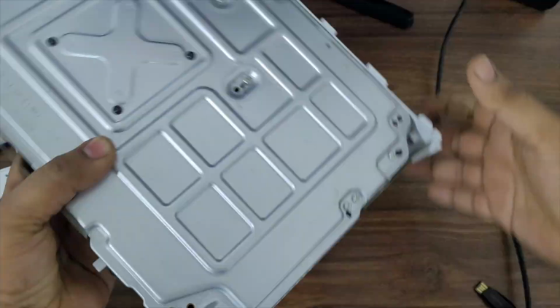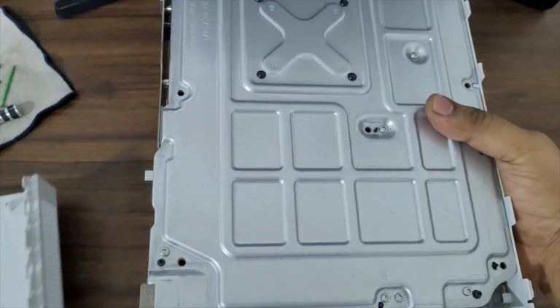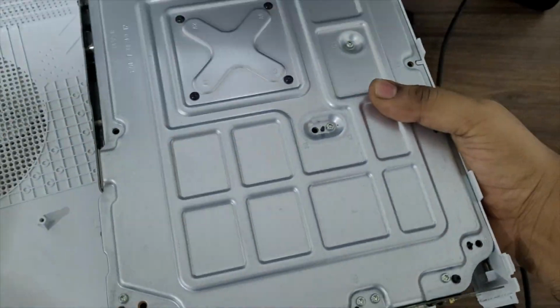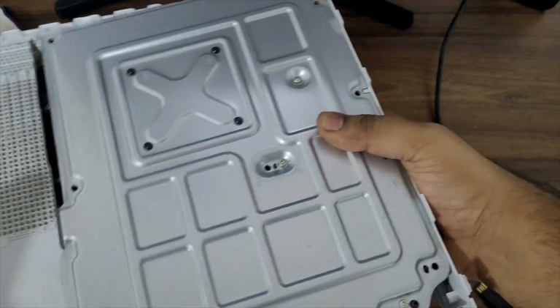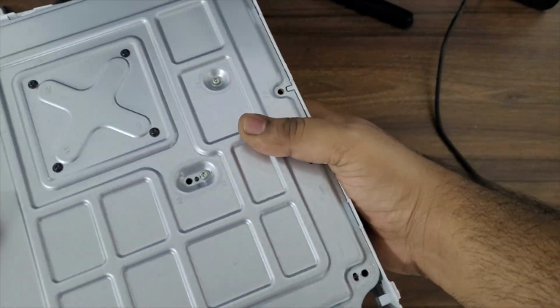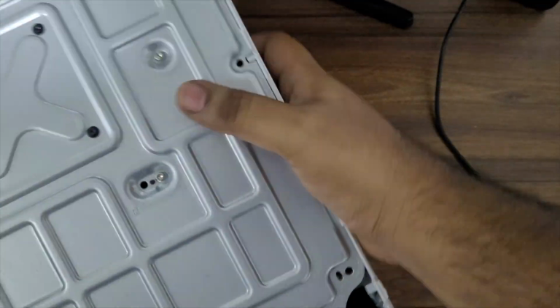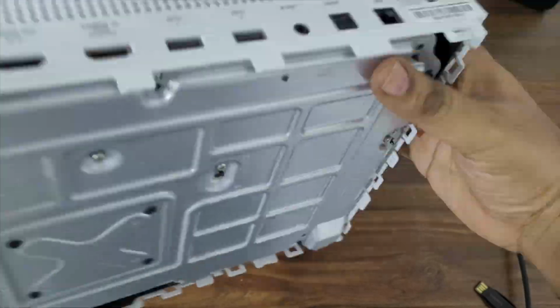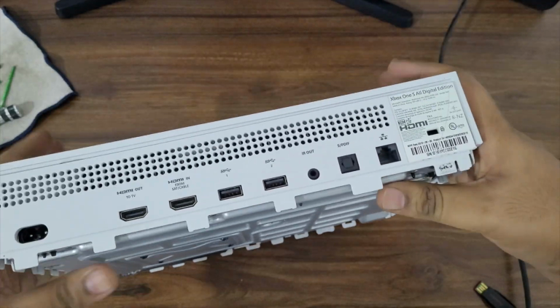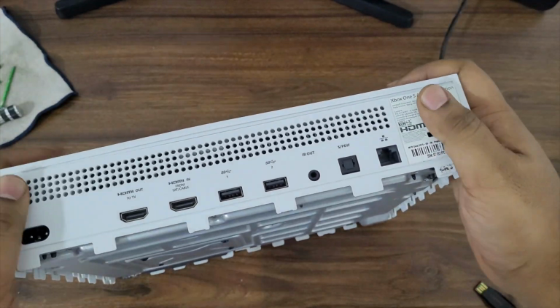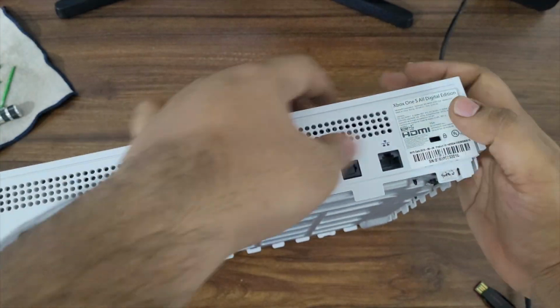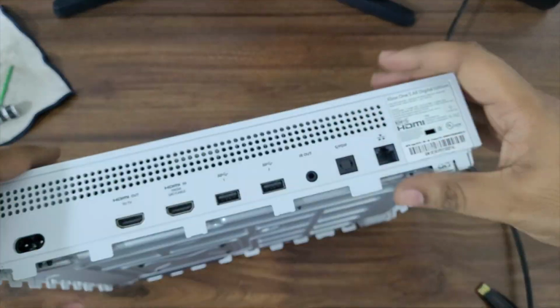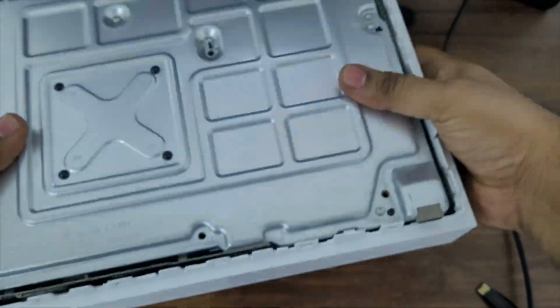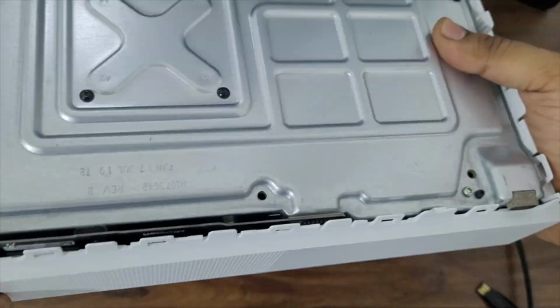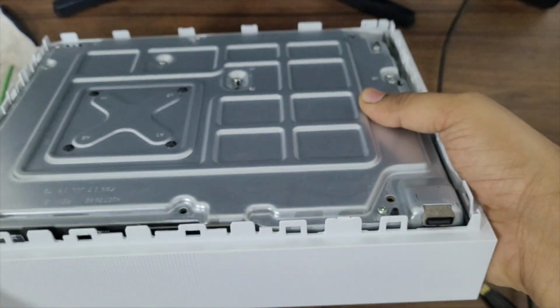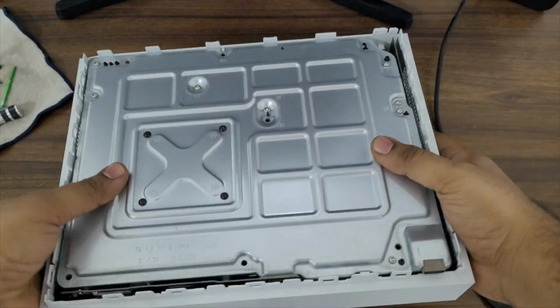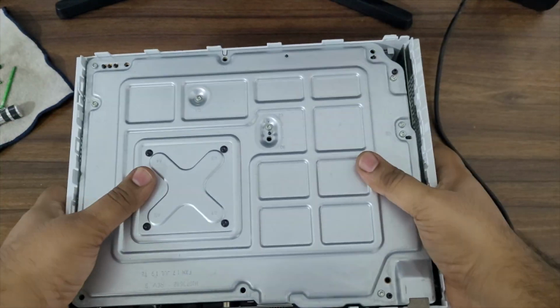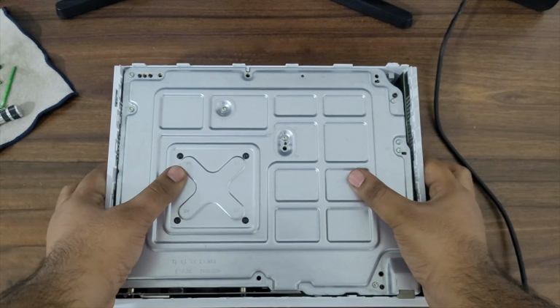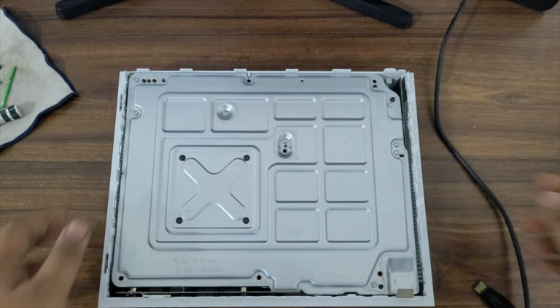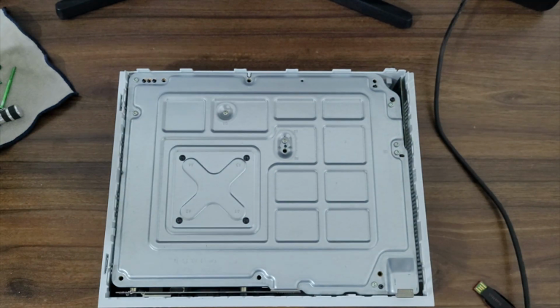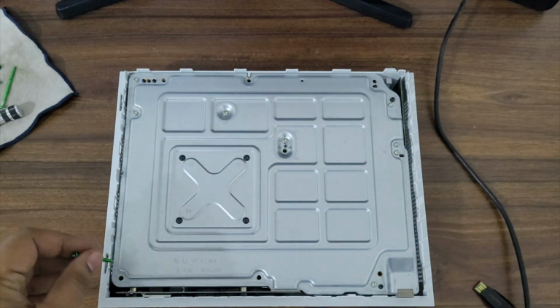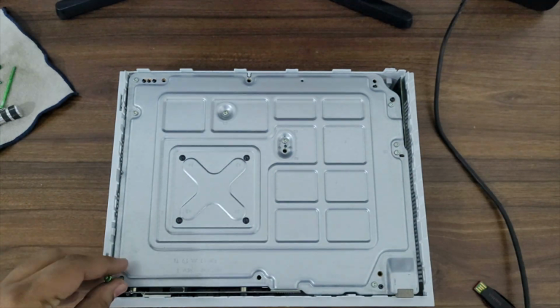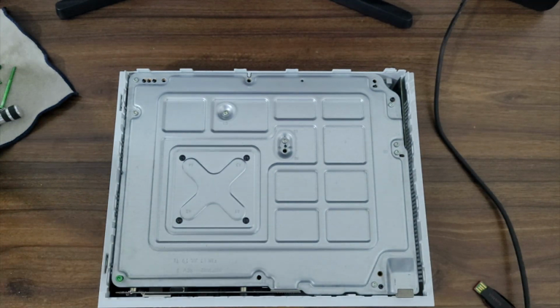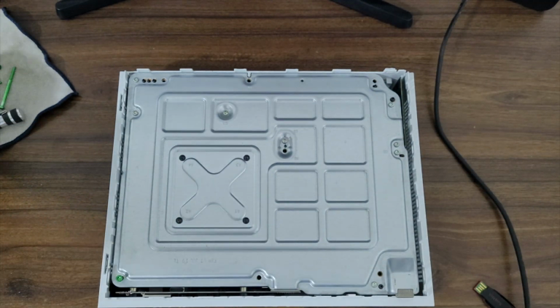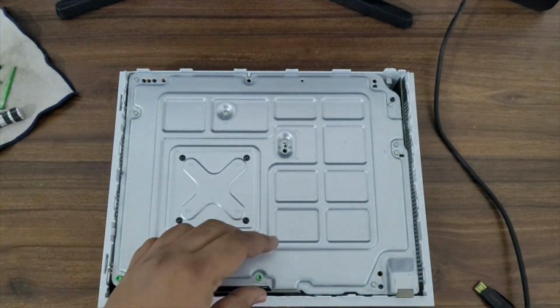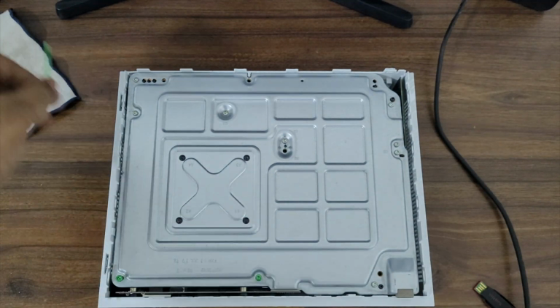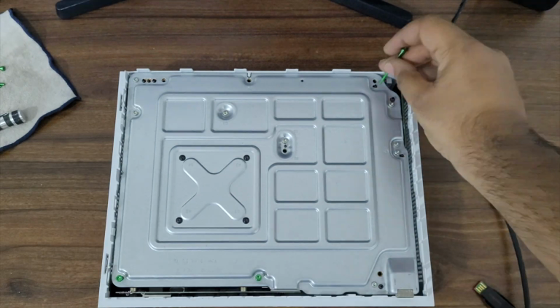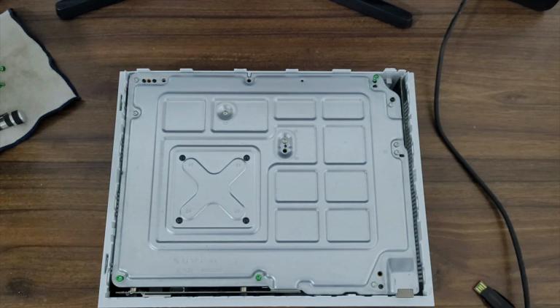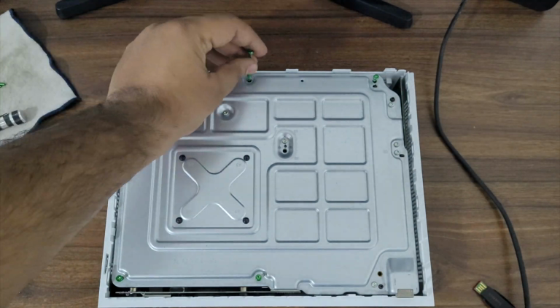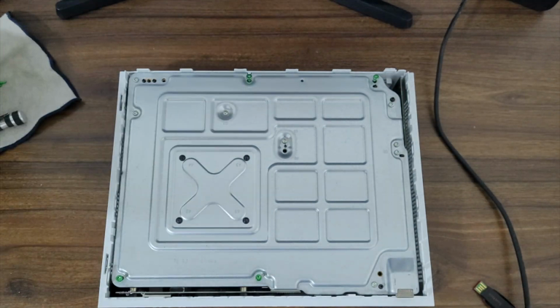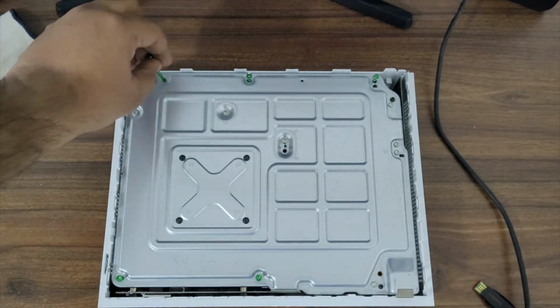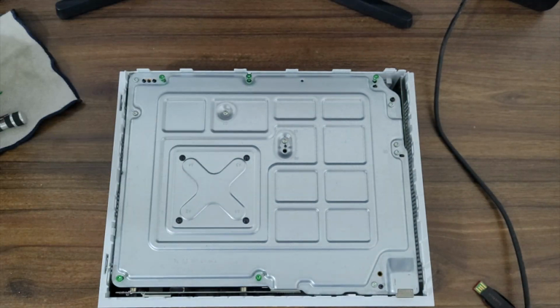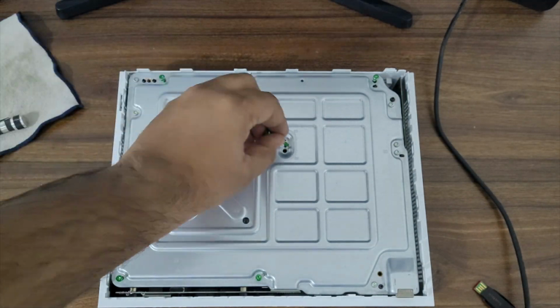I tried many solutions and reinstalled the OS many times, but the result was the same. I decided to later replace this SSD with a one terabyte SSD. Anyhow, the game loading time has been reduced drastically.